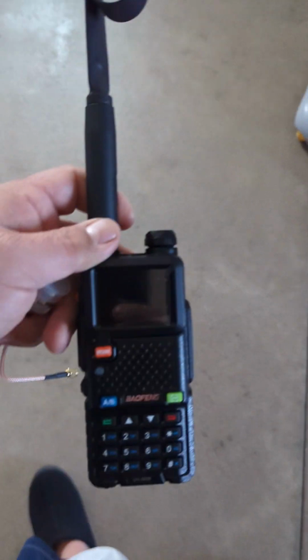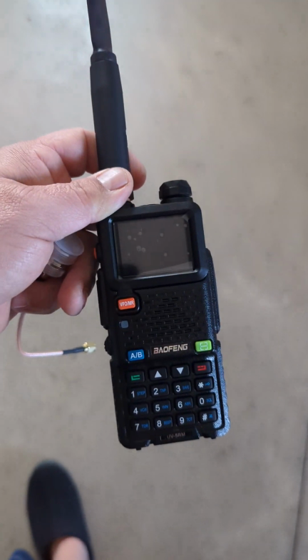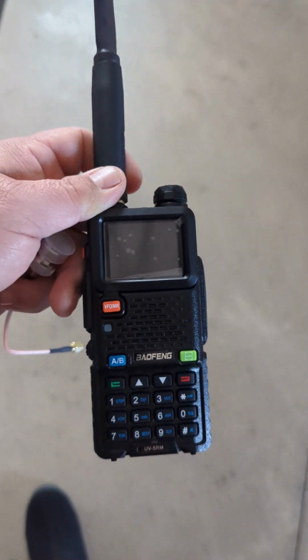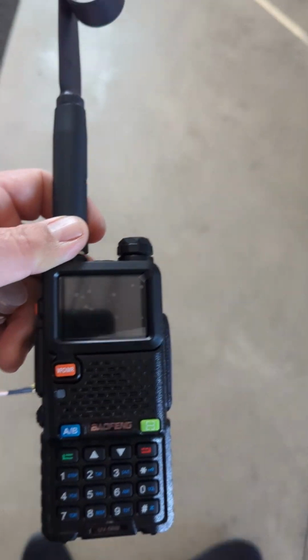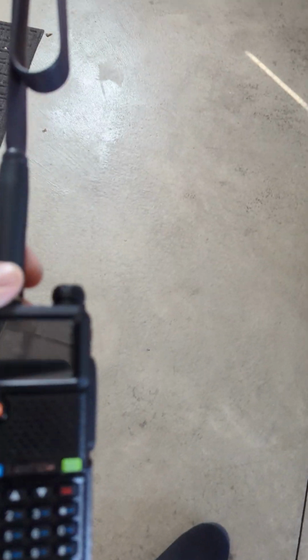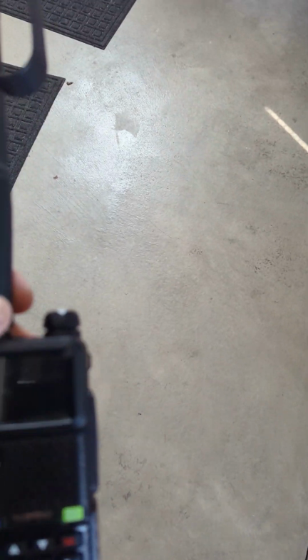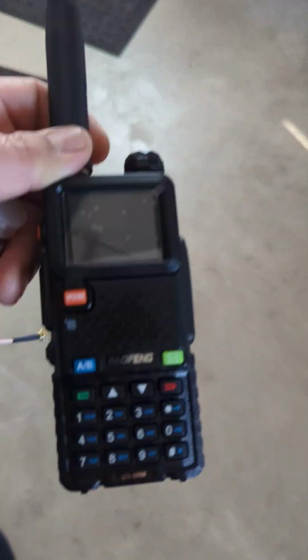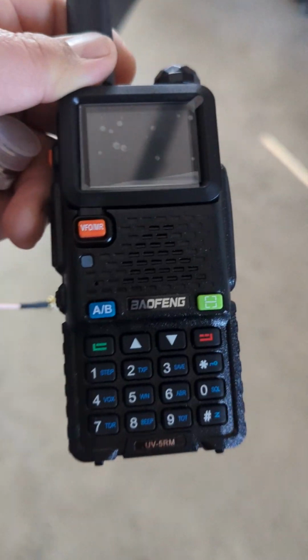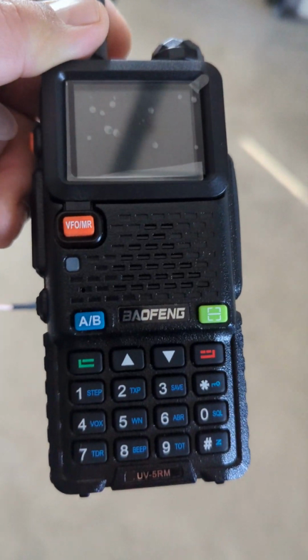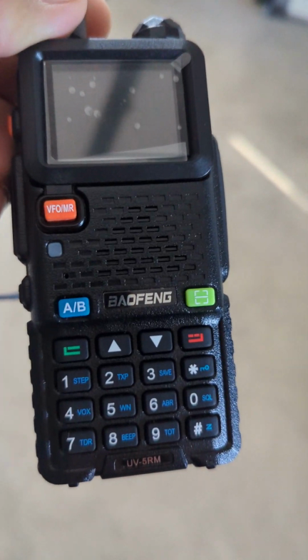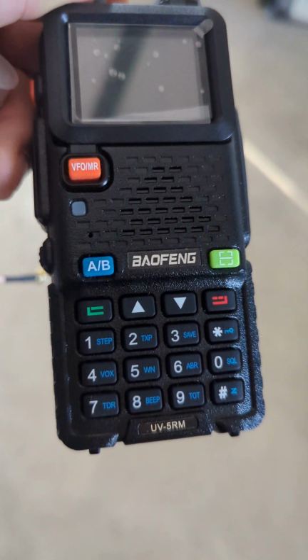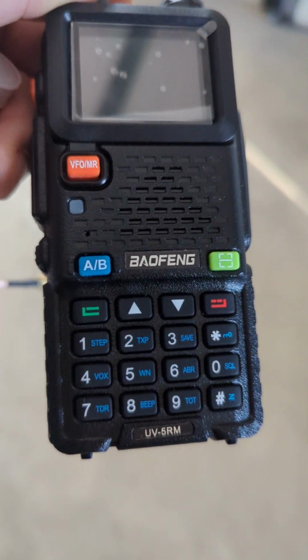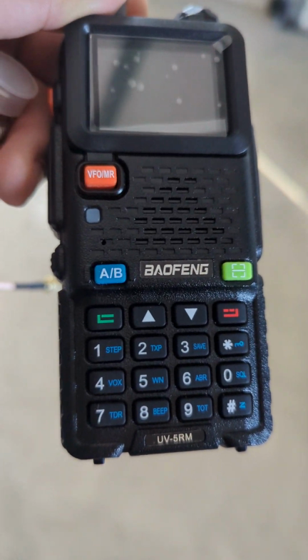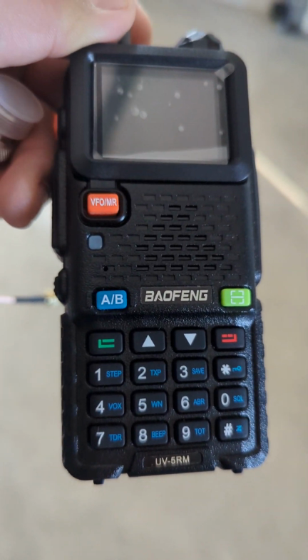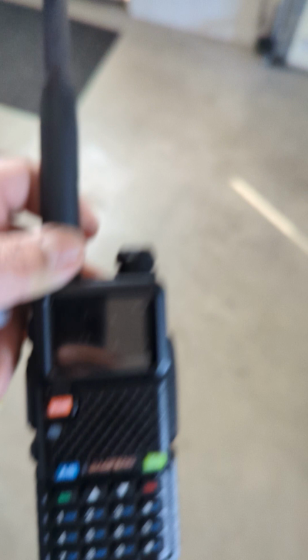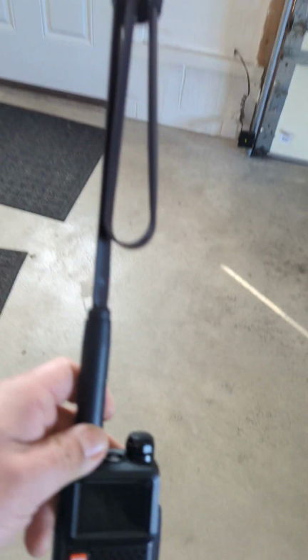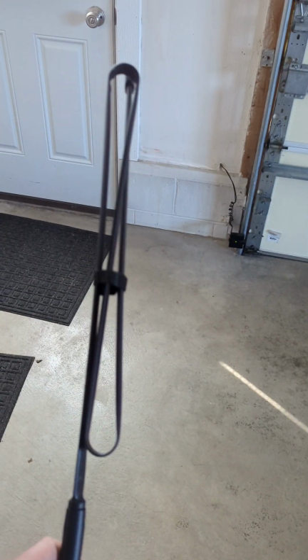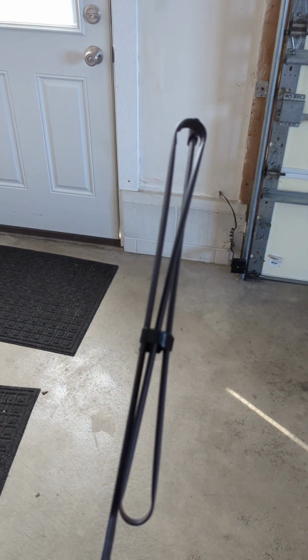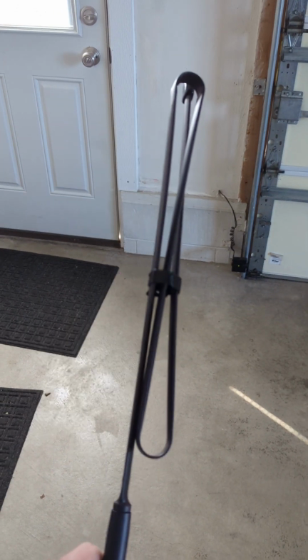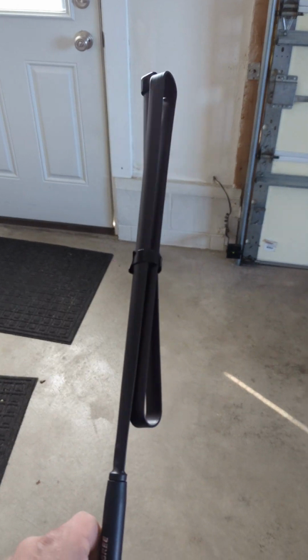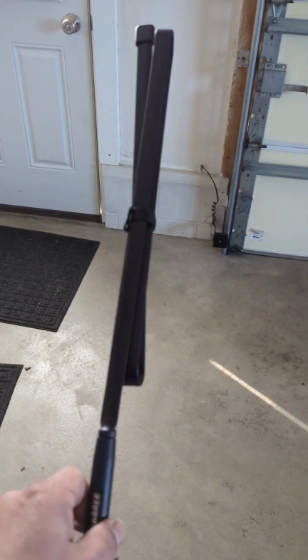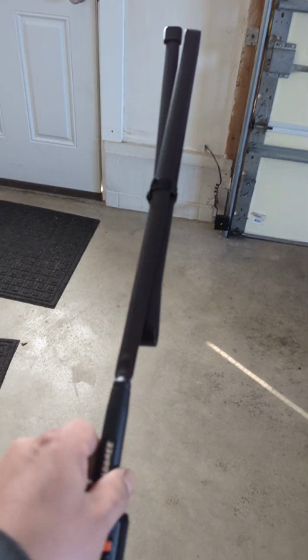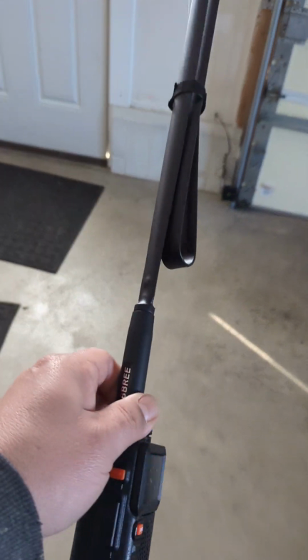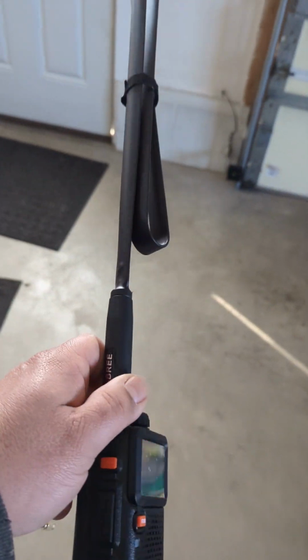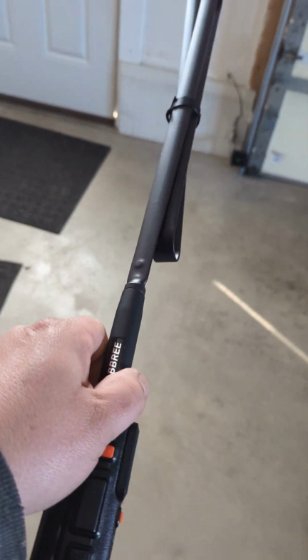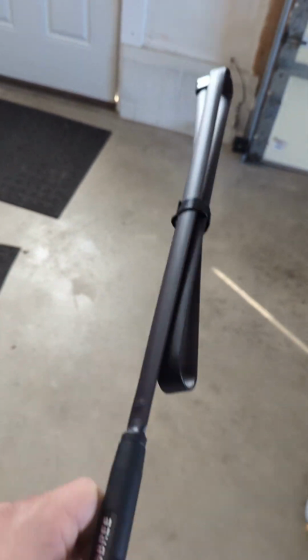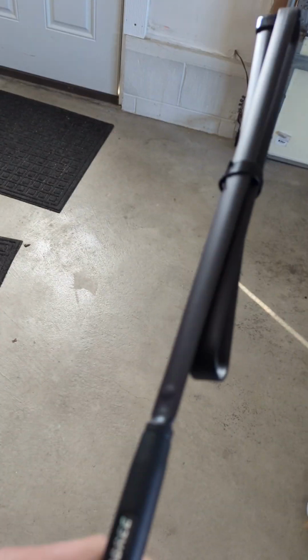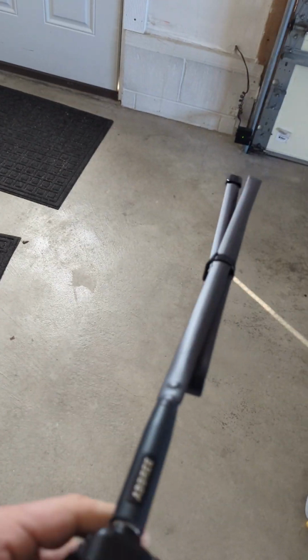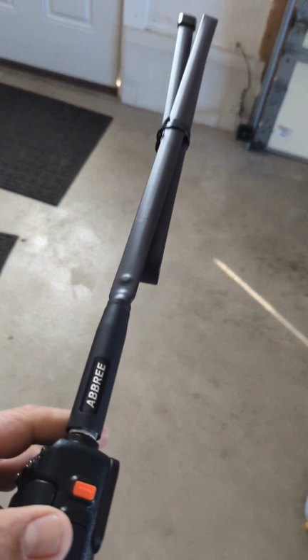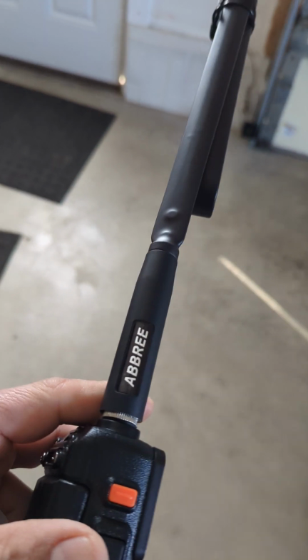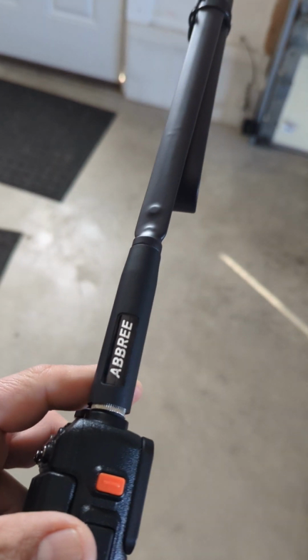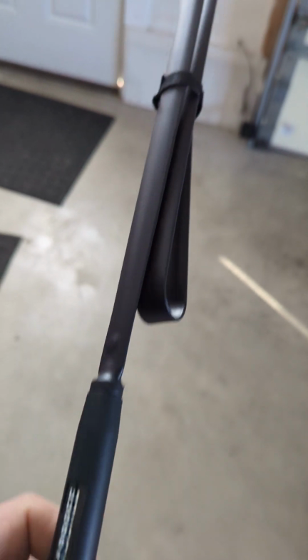Hey guys, my name's Andy. I have my Baofeng UV5RM here. I have the Abri antenna on it right now. This is the newest Abri — 48 inch.